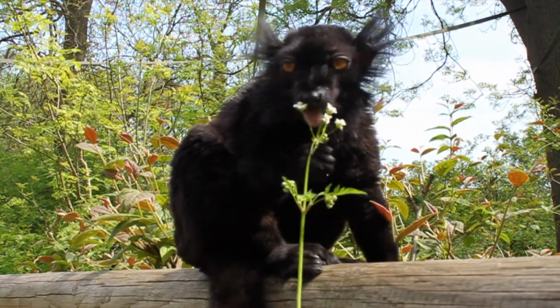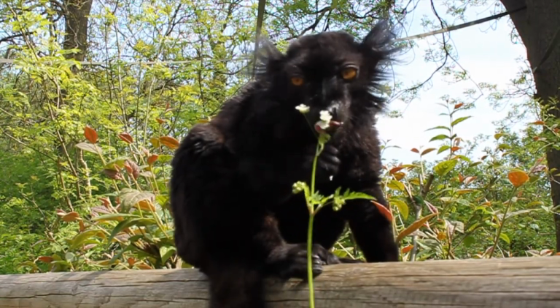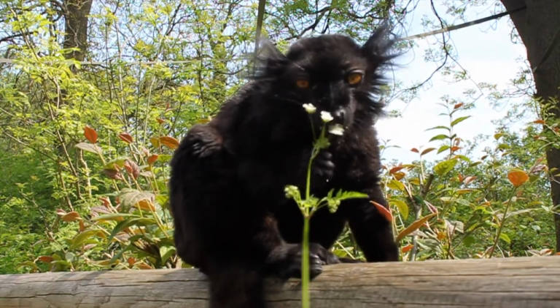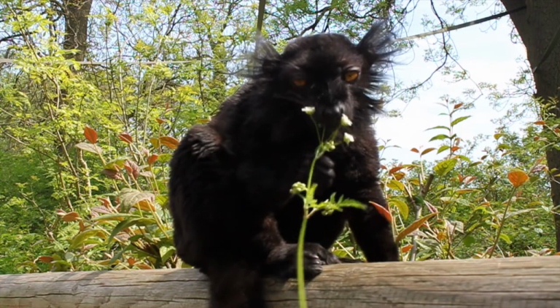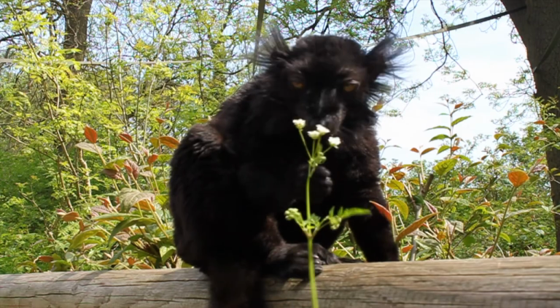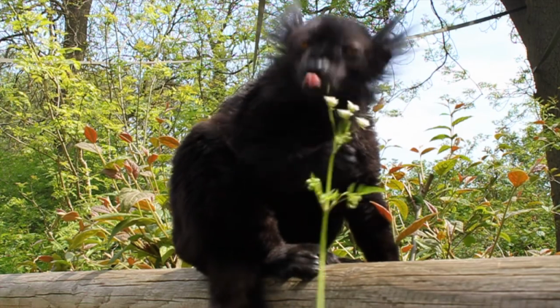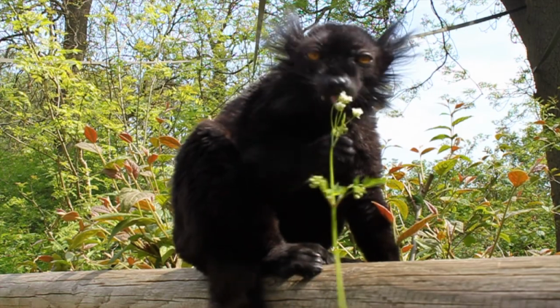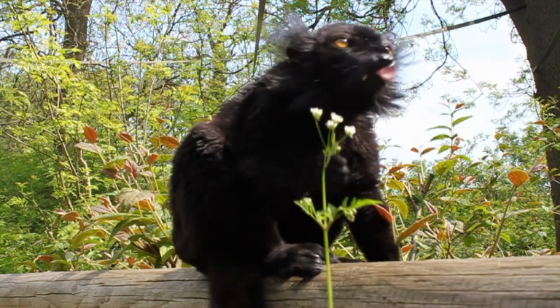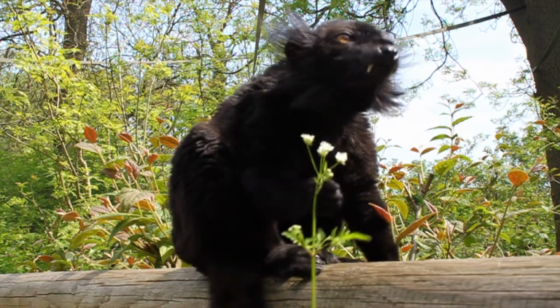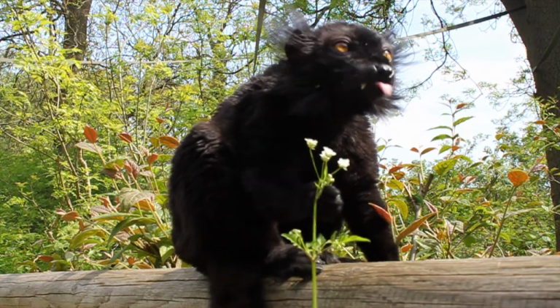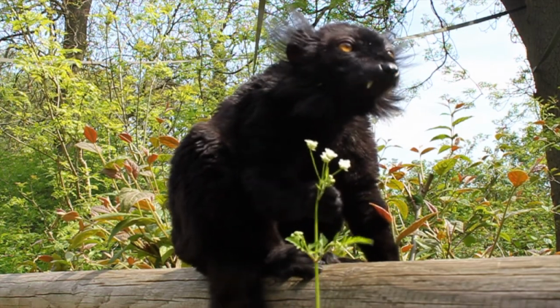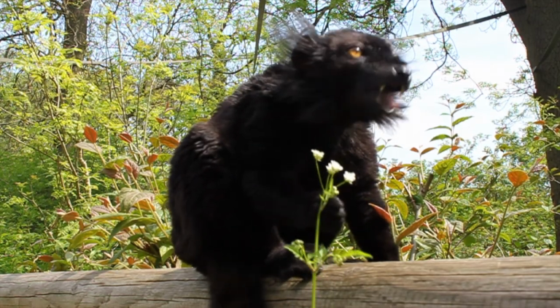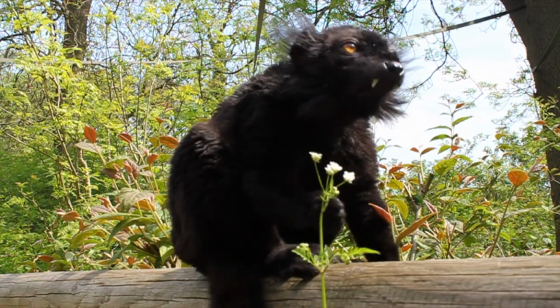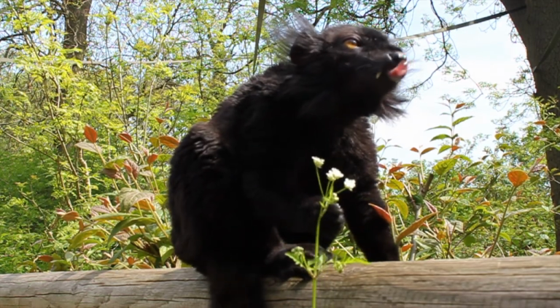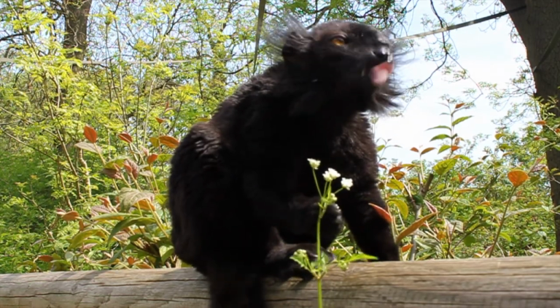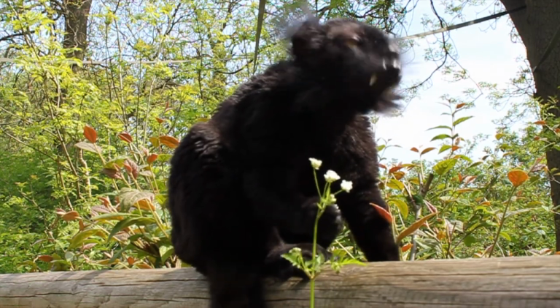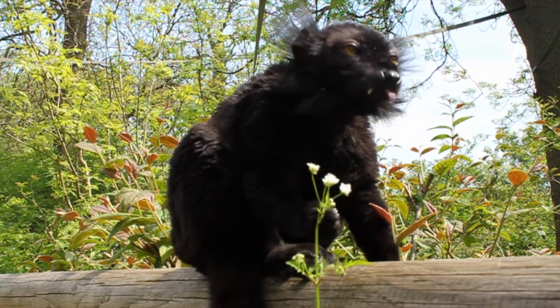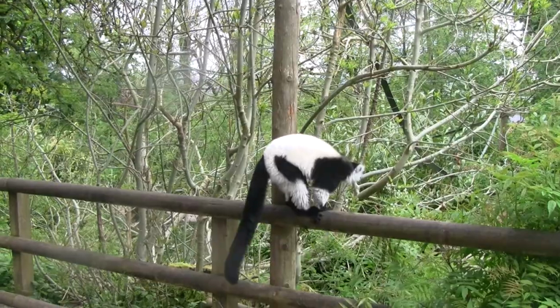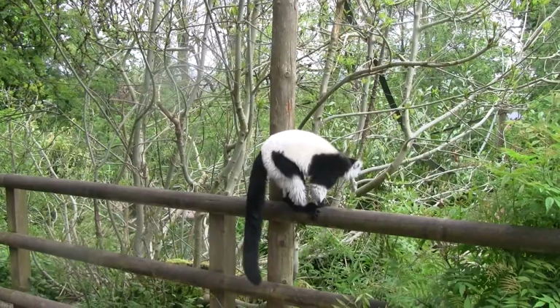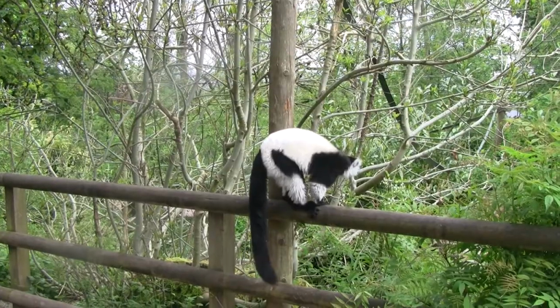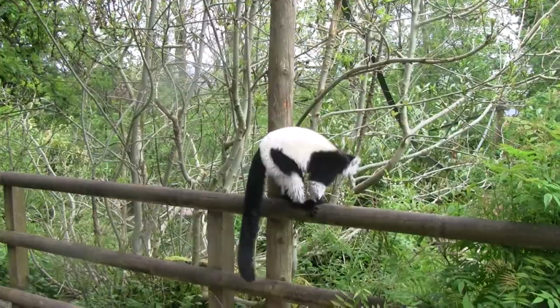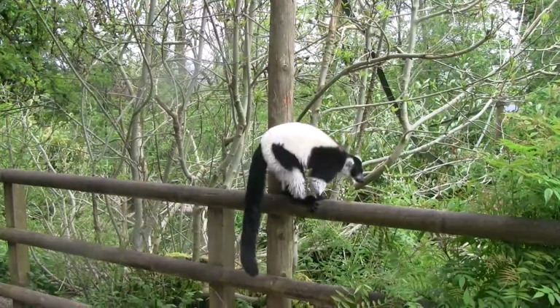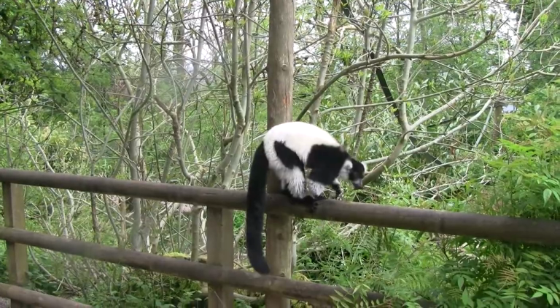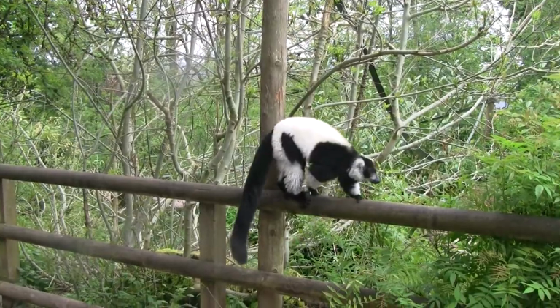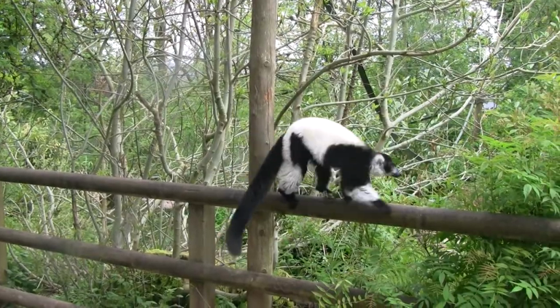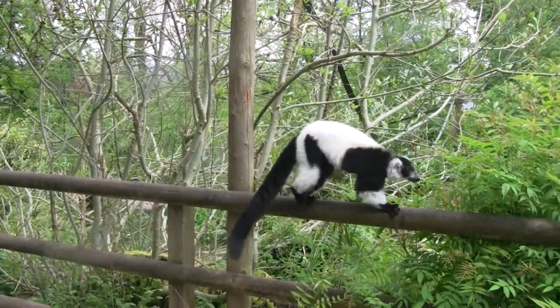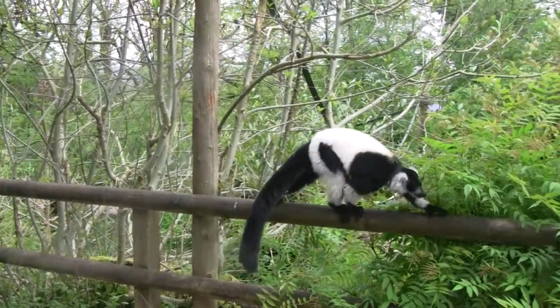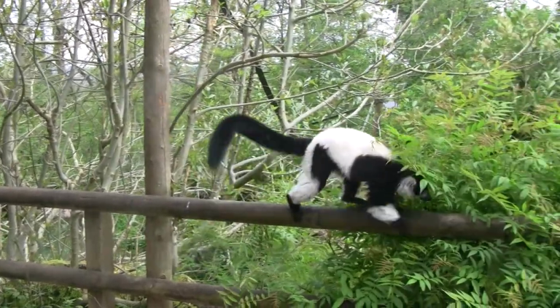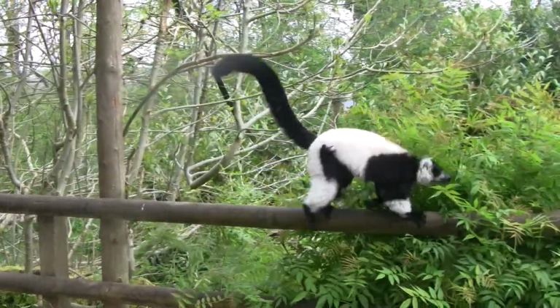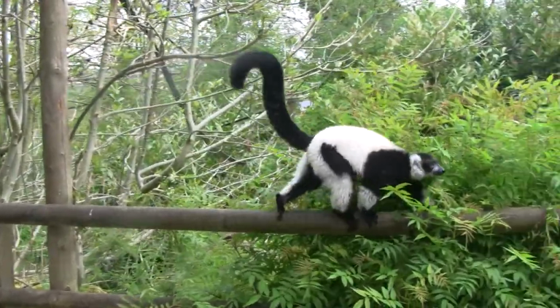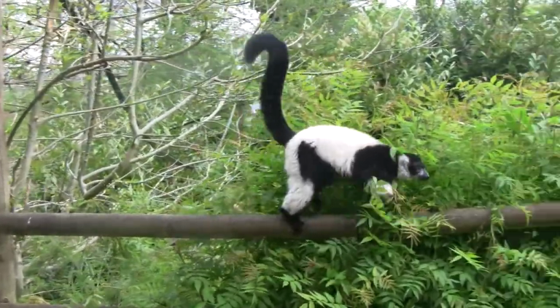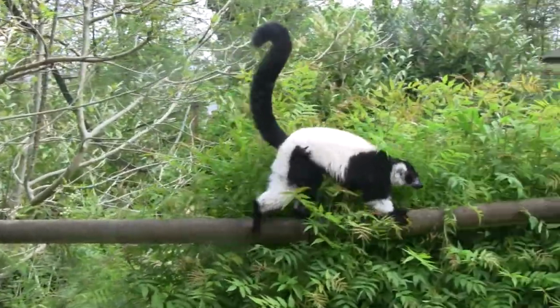Their natural diet consists of fruit, flower, leaves and fungi. Habitat destruction is the biggest threat to lemurs, as well as being hunted for food.